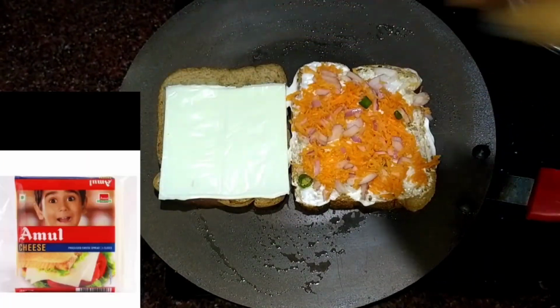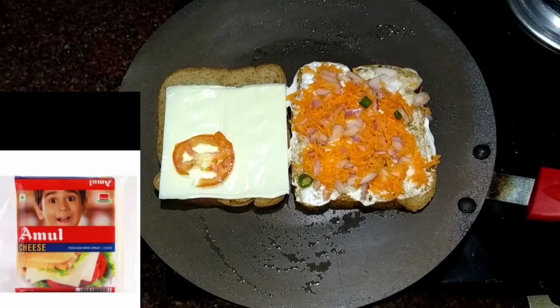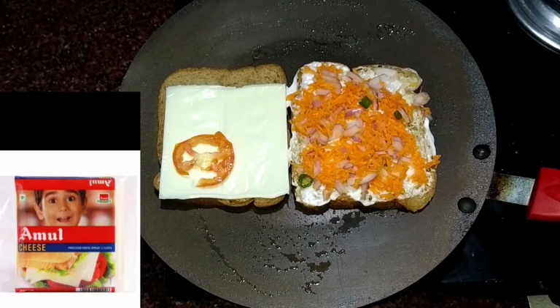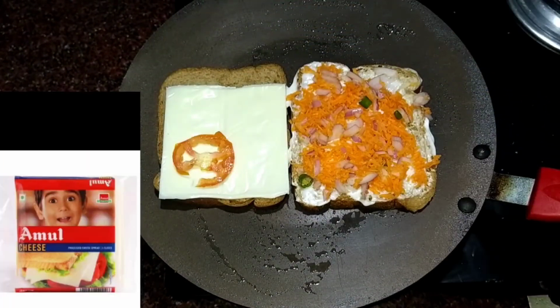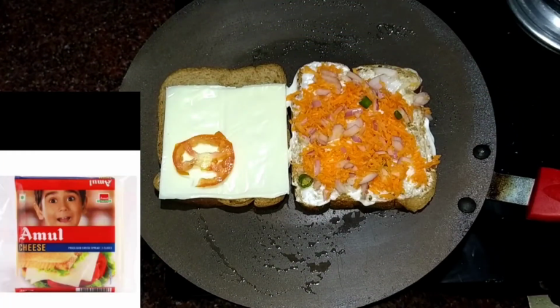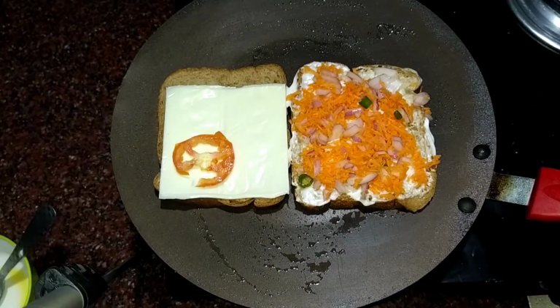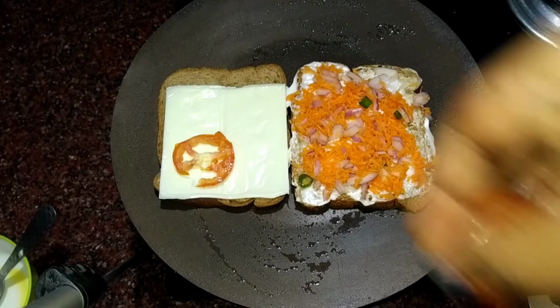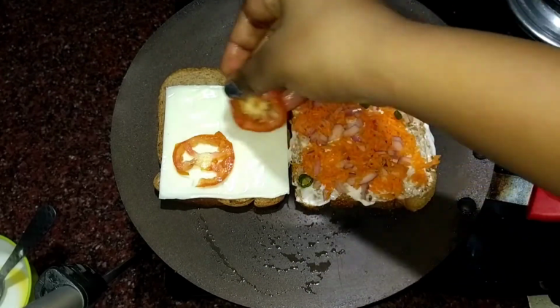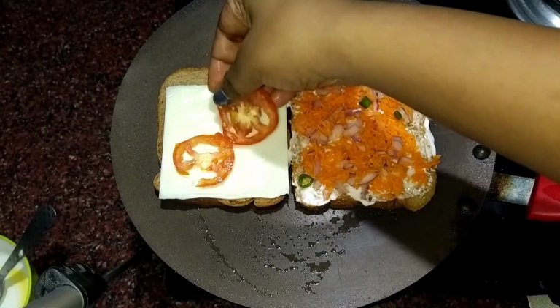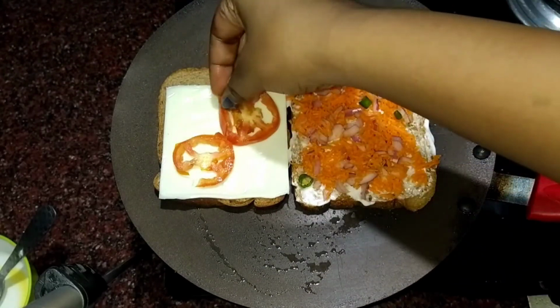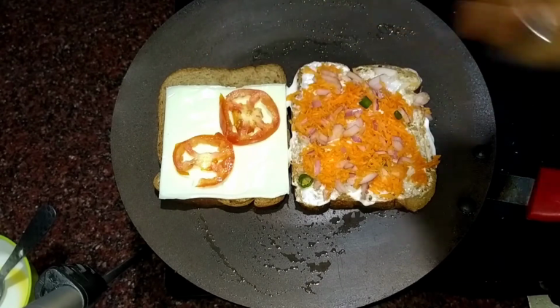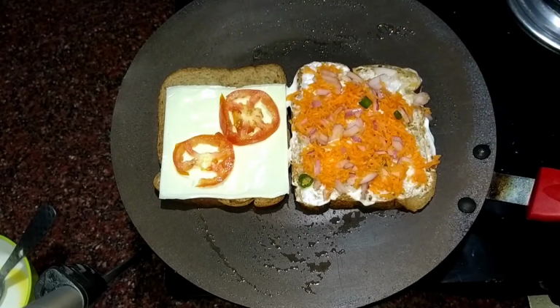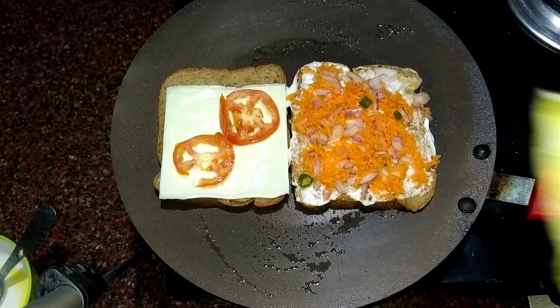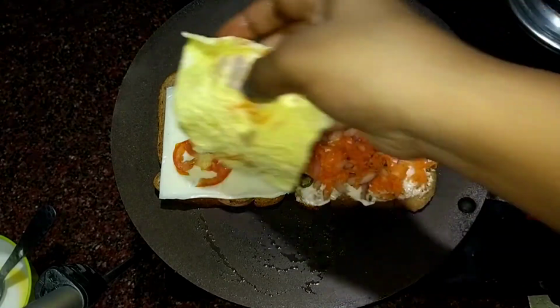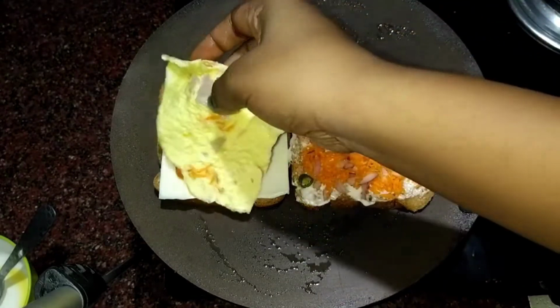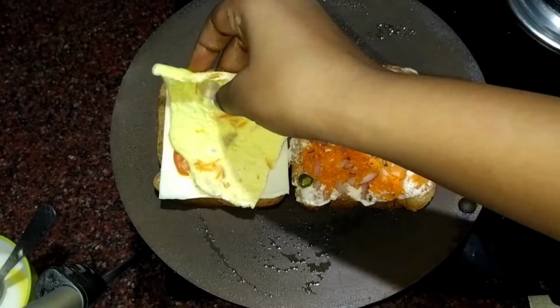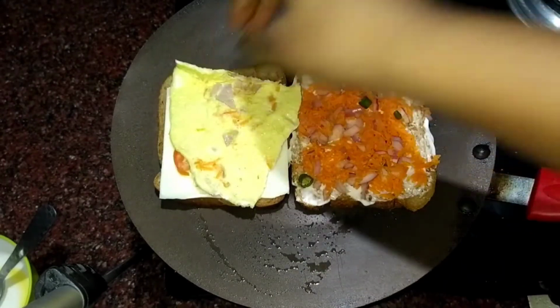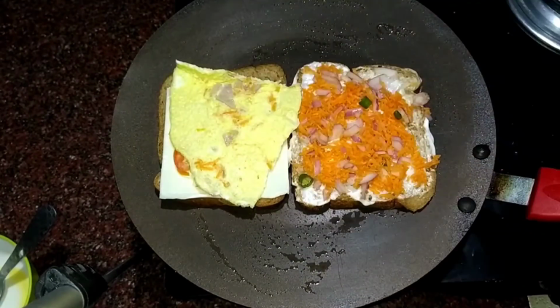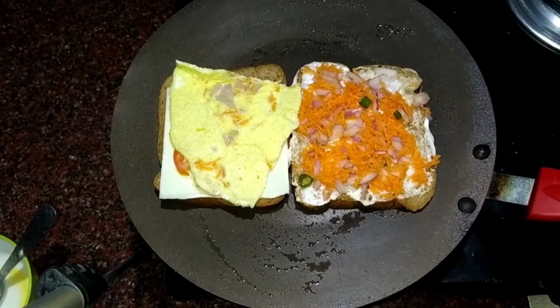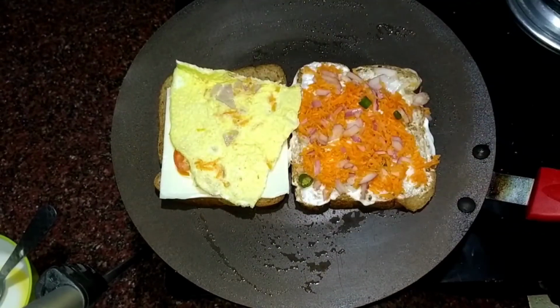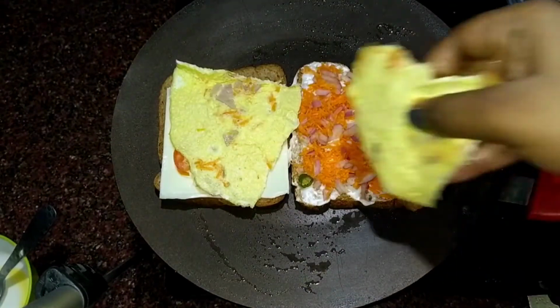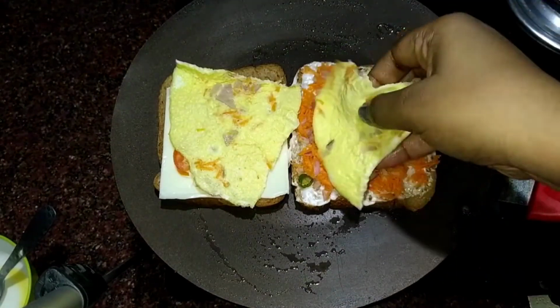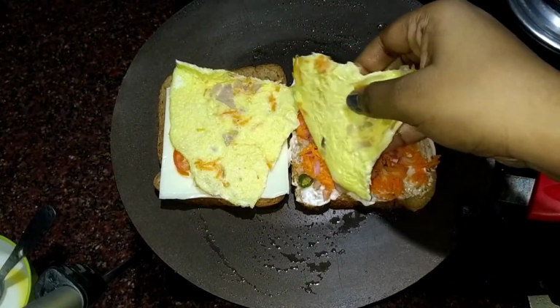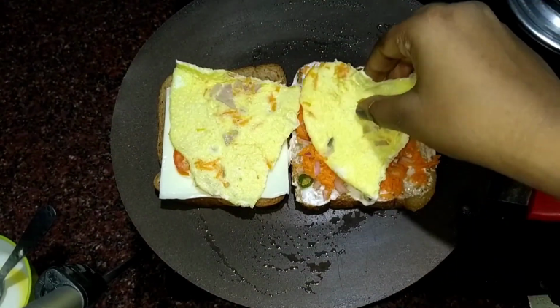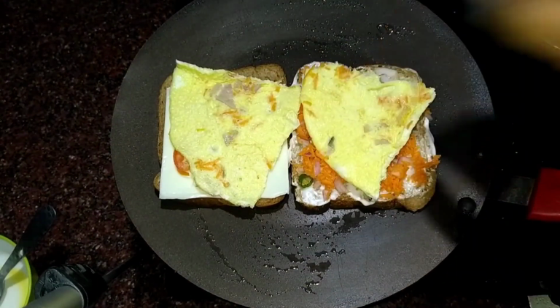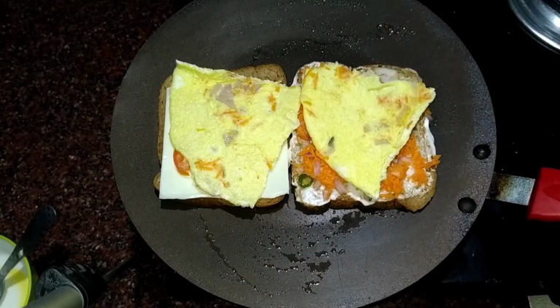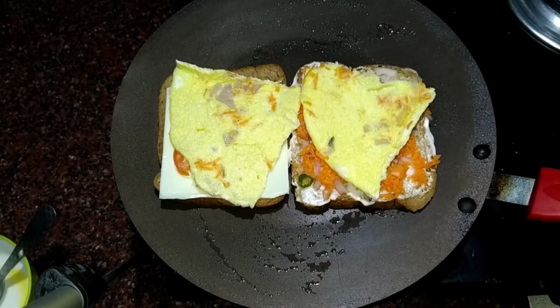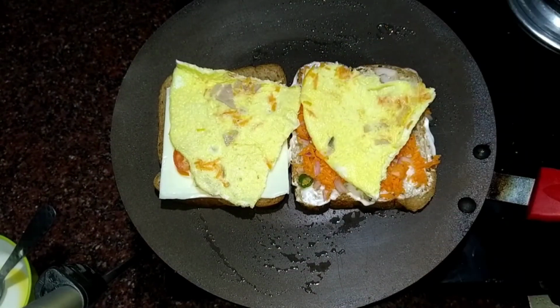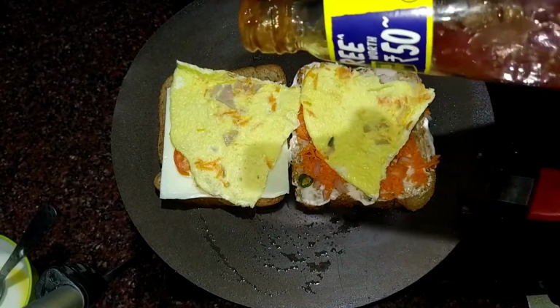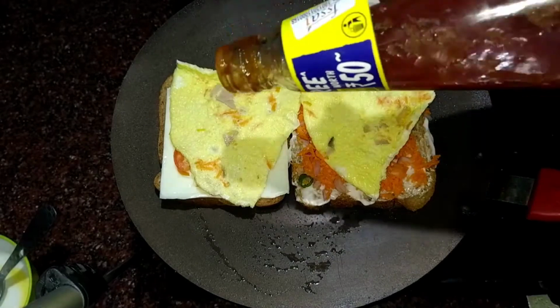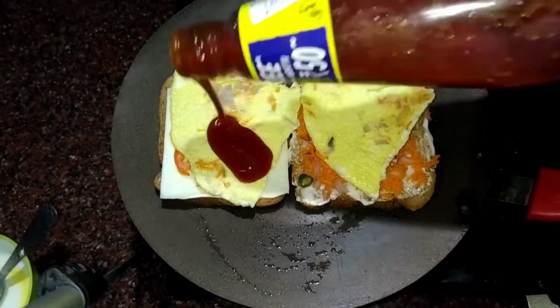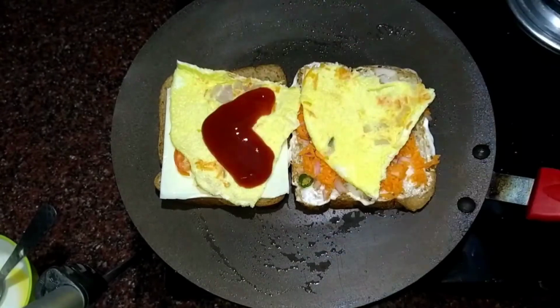Tomato slice. Finally, we will add our omelette slice. And then I will add tomato ketchup.